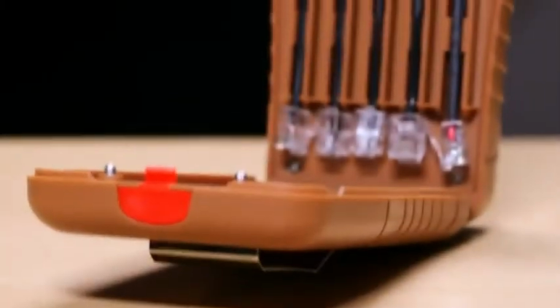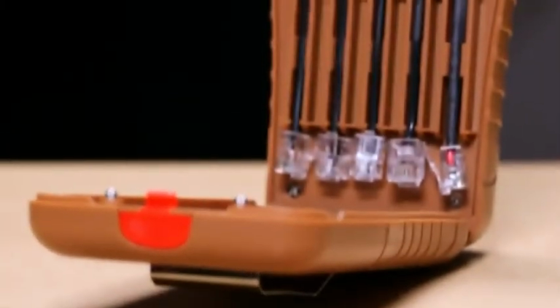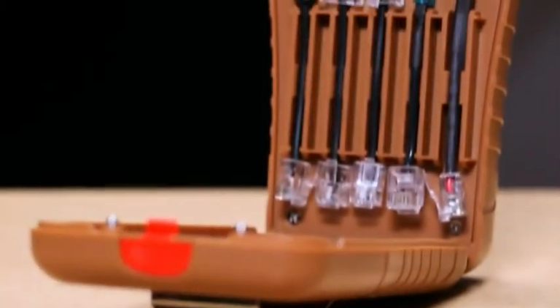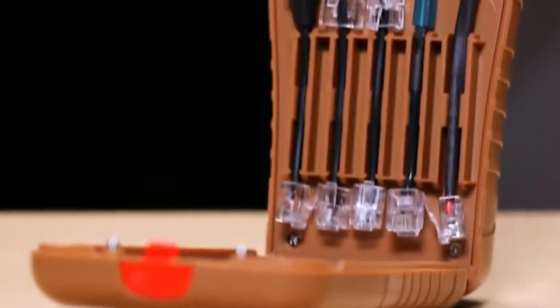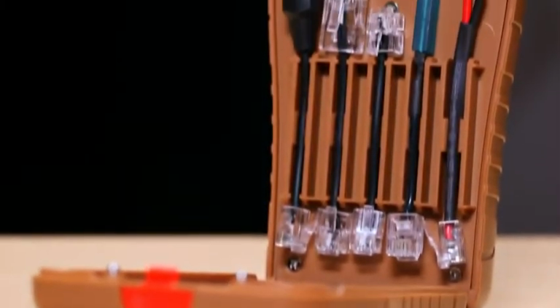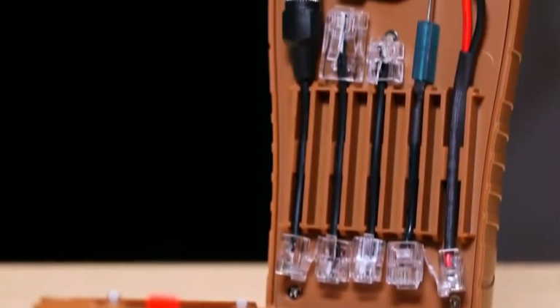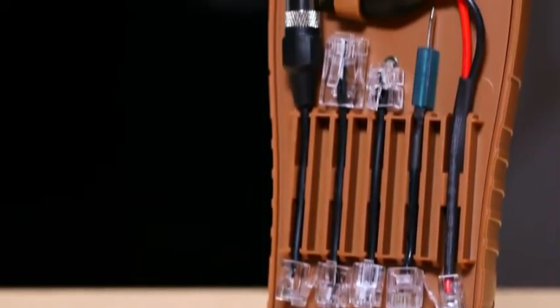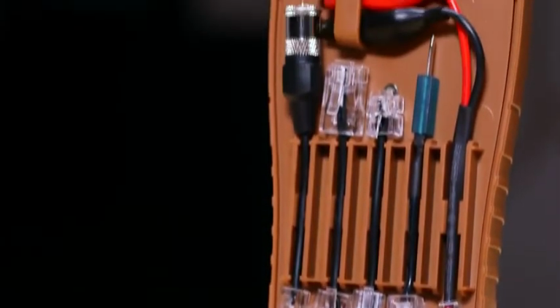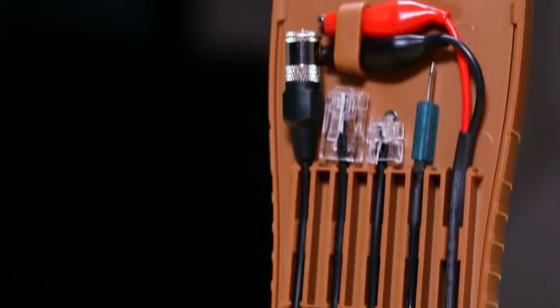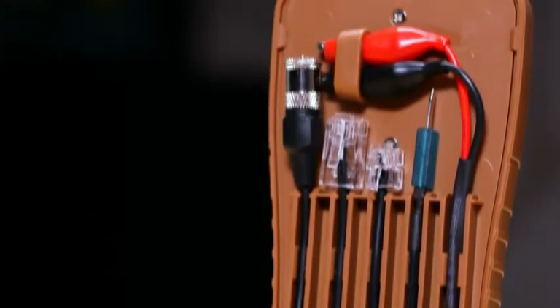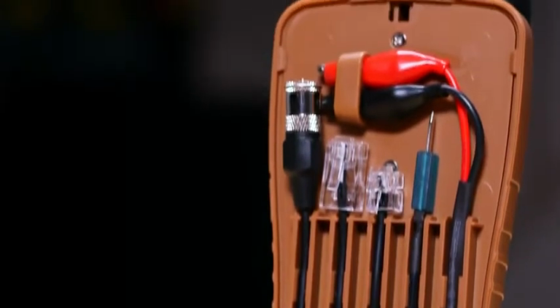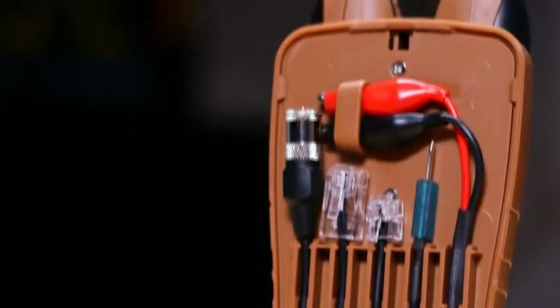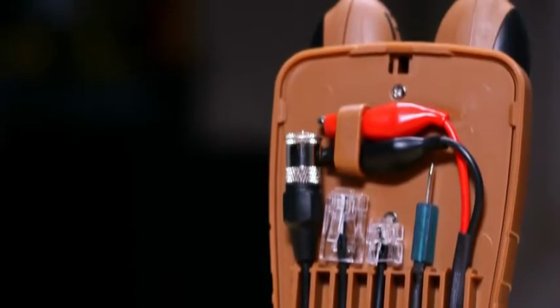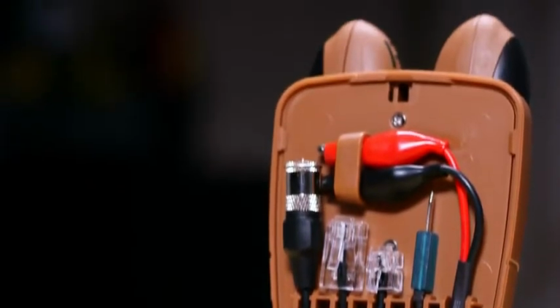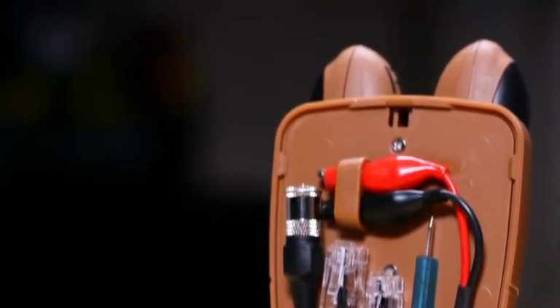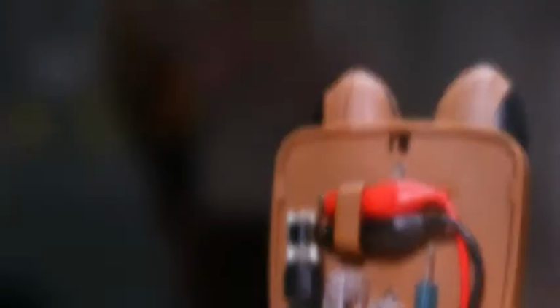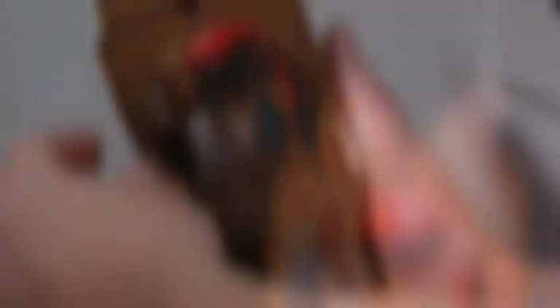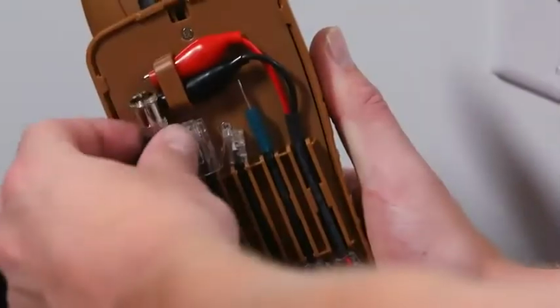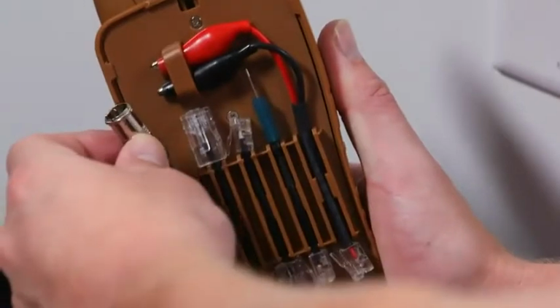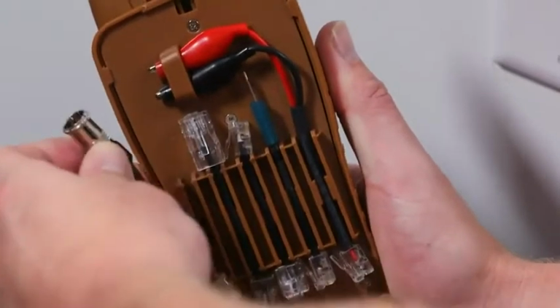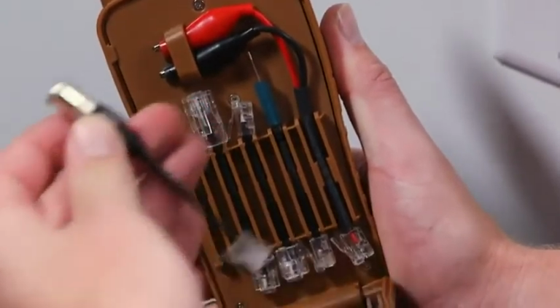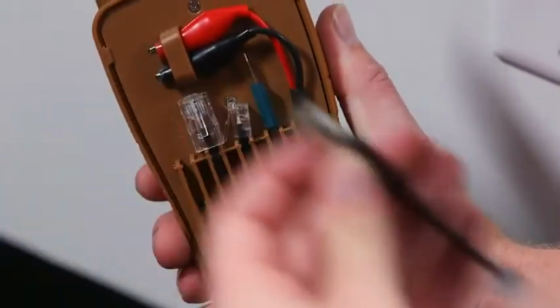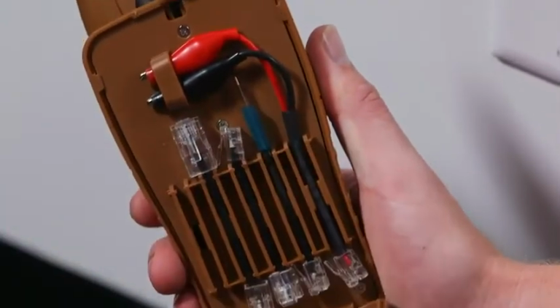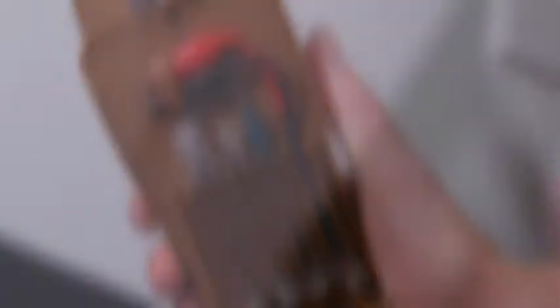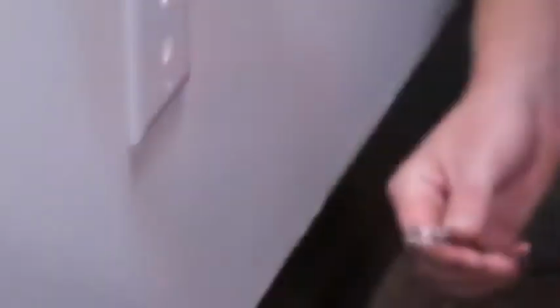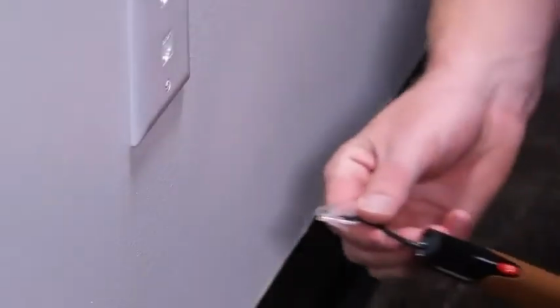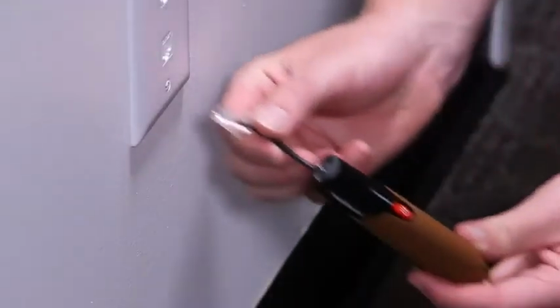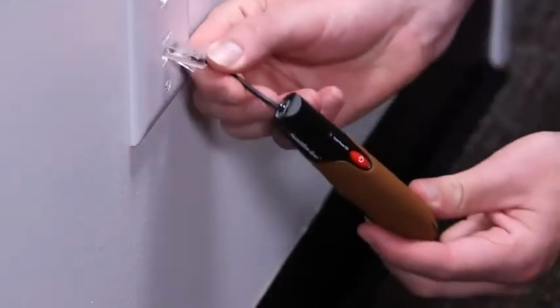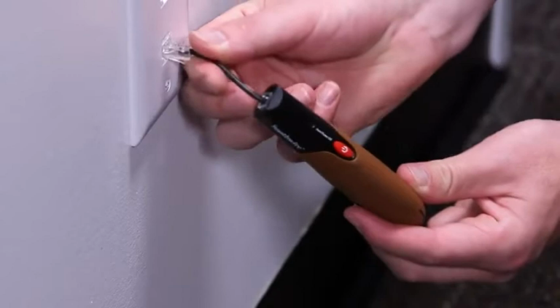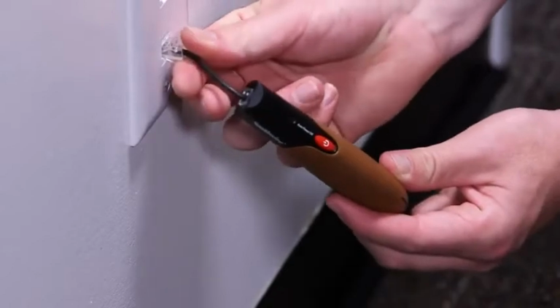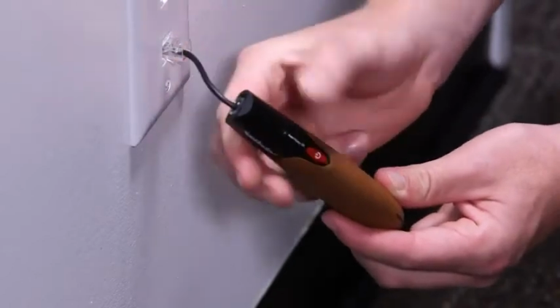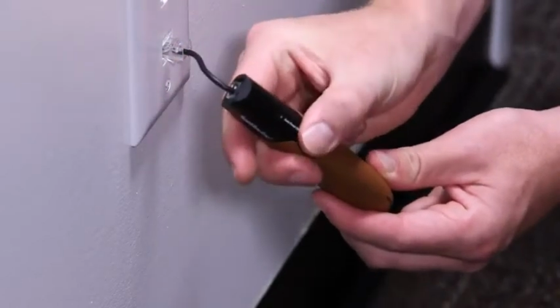Inside are adapters for connection to TV cables, computer networks, telephone lines, automotive fuses, and unterminated cables. Remove the desired adapter and plug it into the transmitter, then connect the other end of the adapter to the cable being traced.